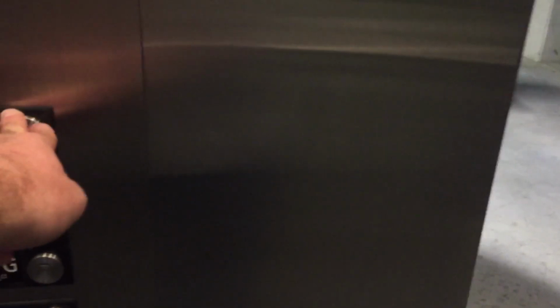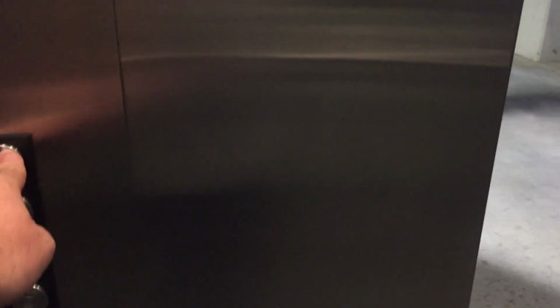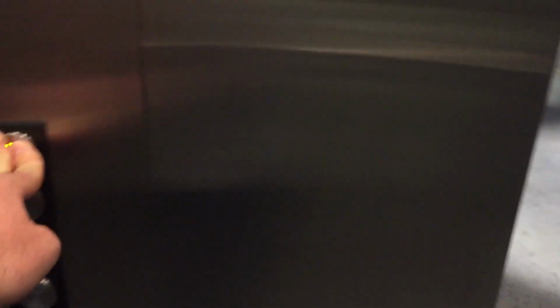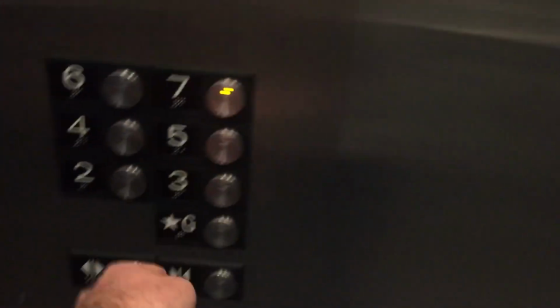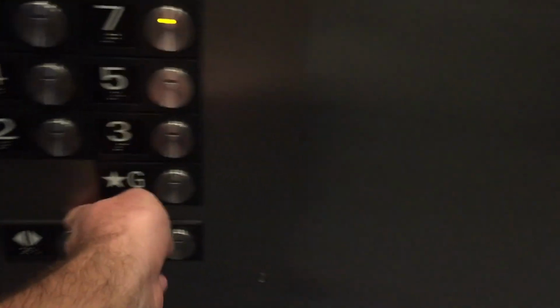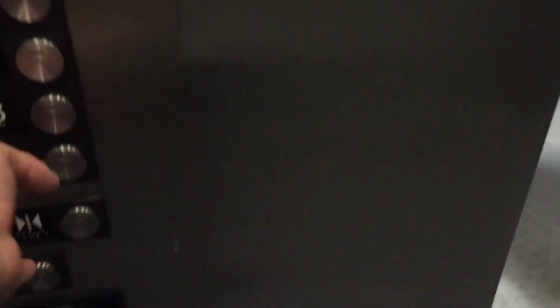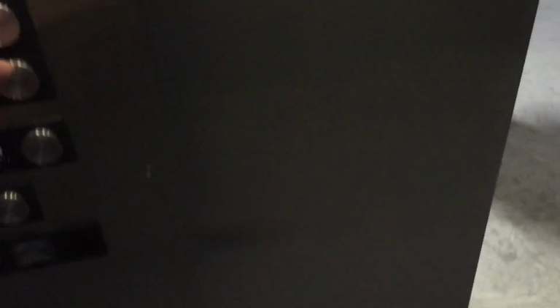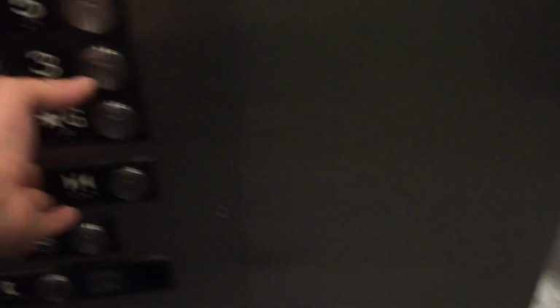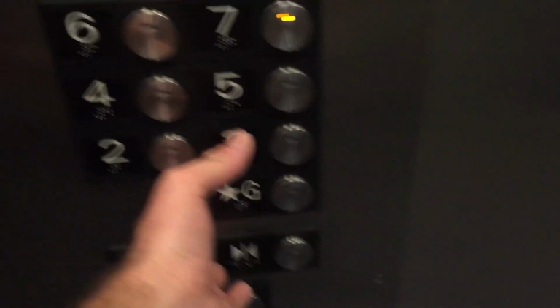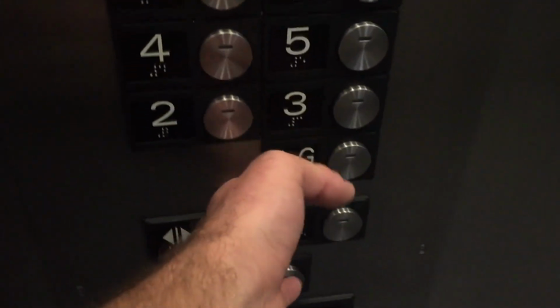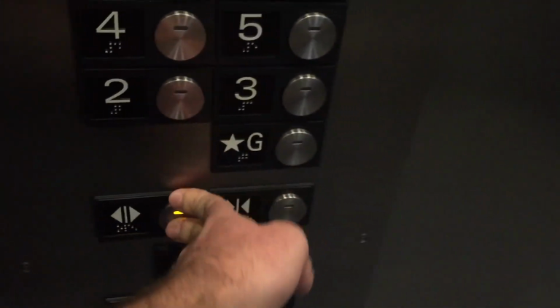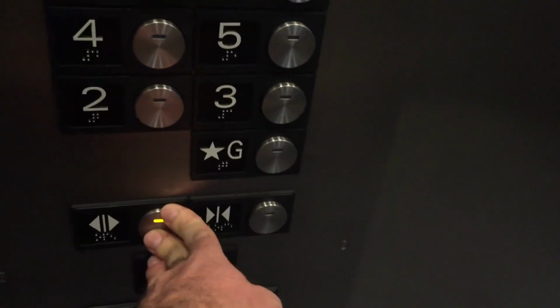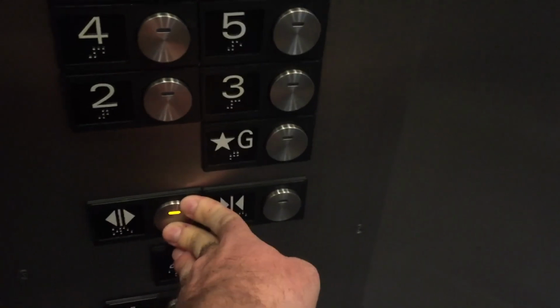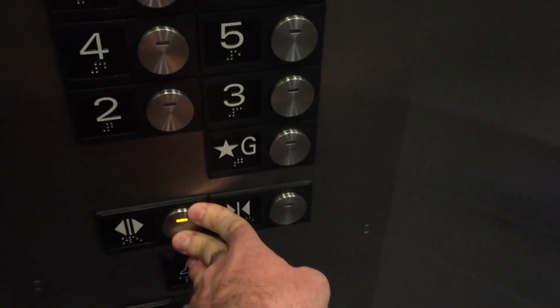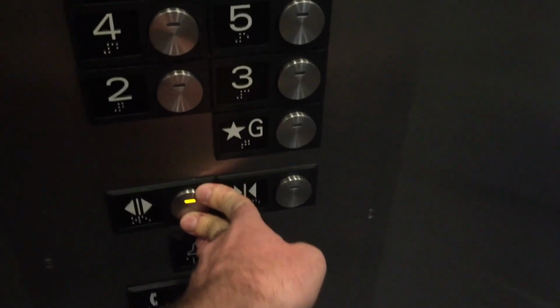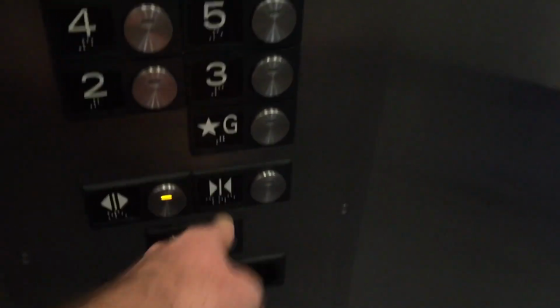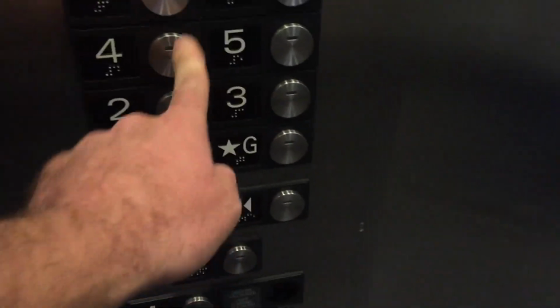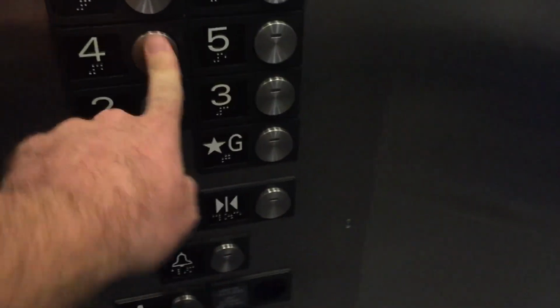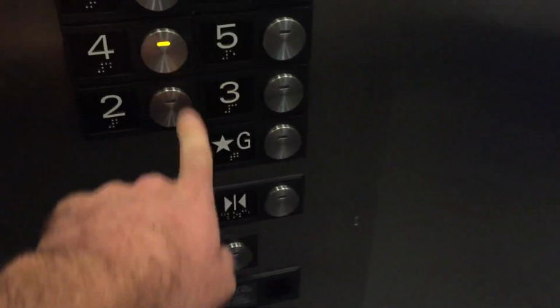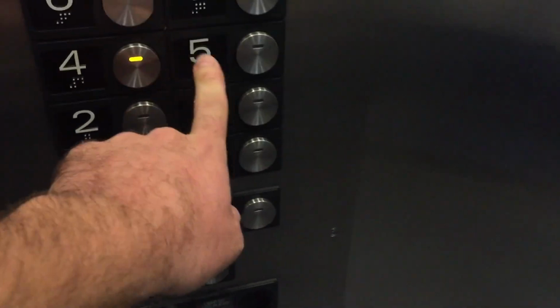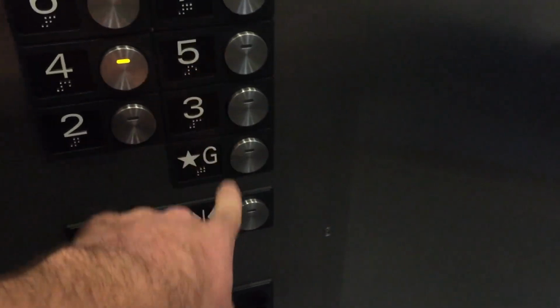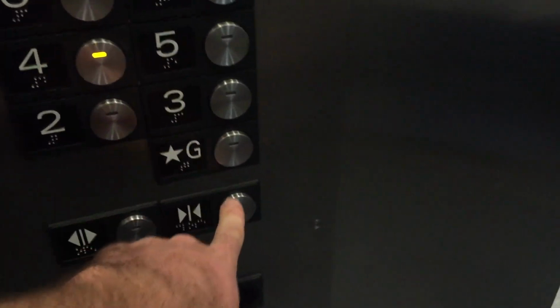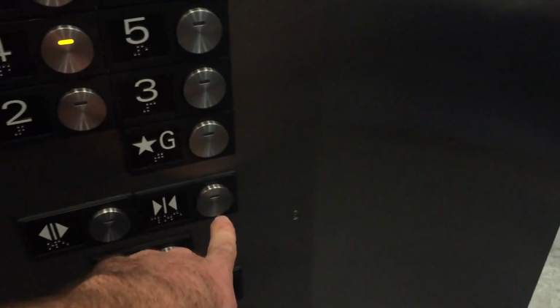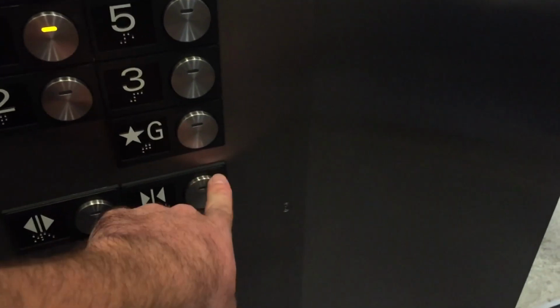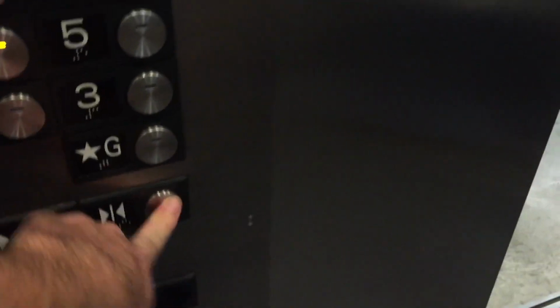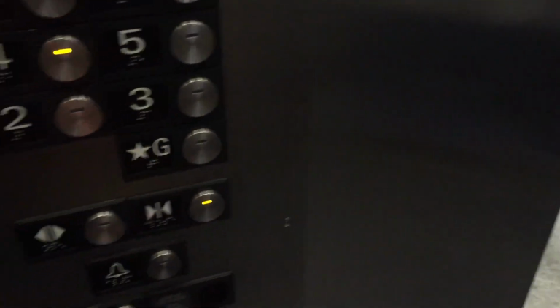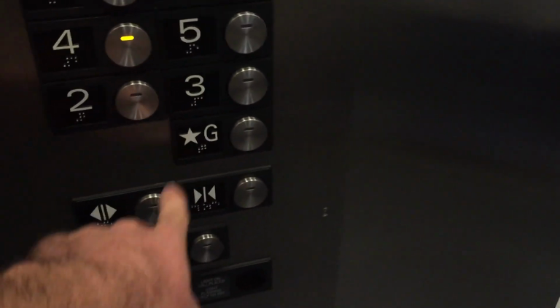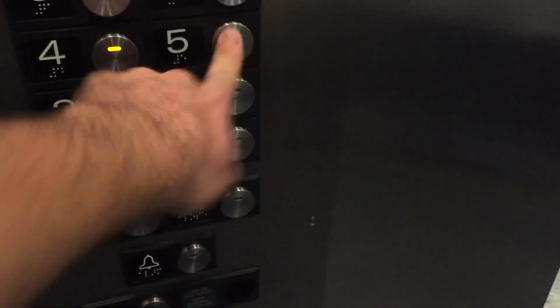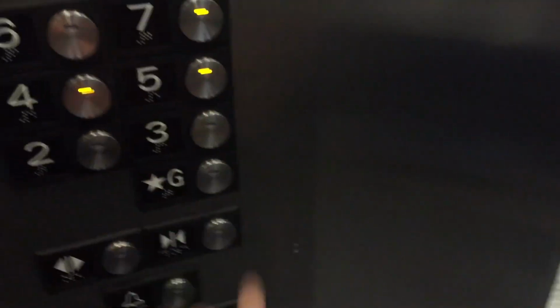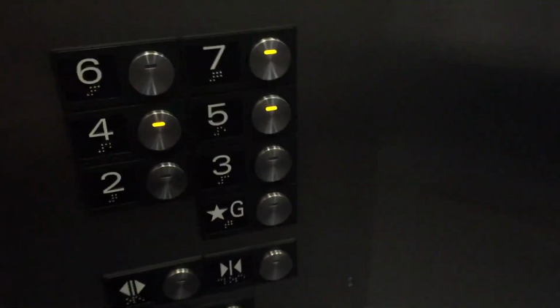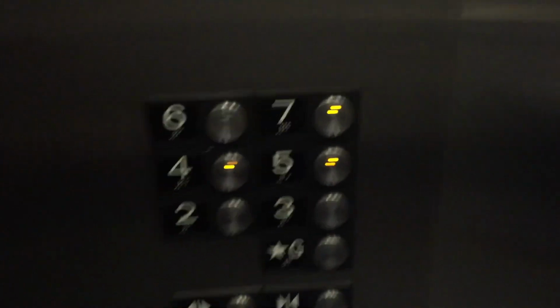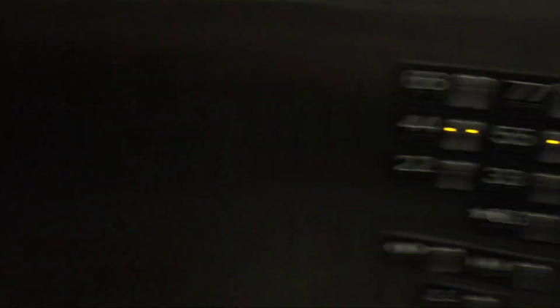Mitsubishi: Going up? Yes. Which floor would you like? Four, please. Four. Any other floors? Five. Five? Okay, sure thing.